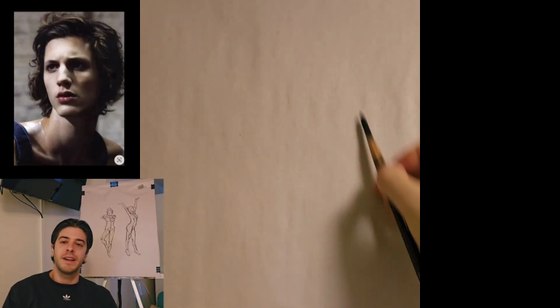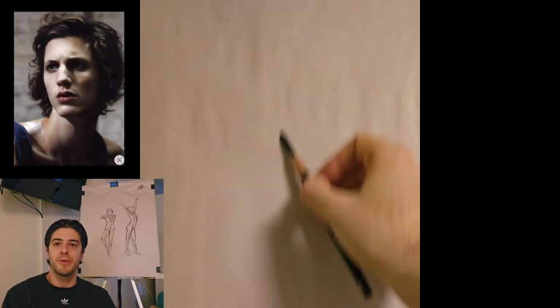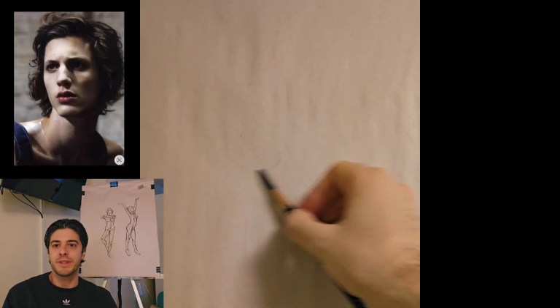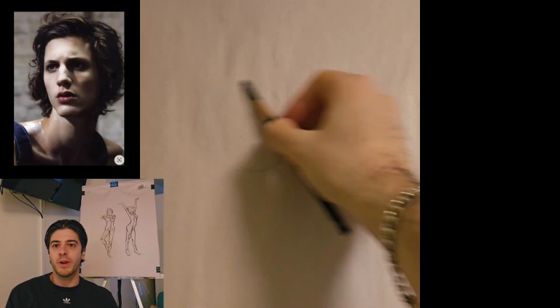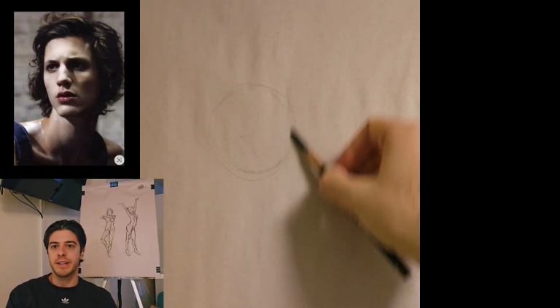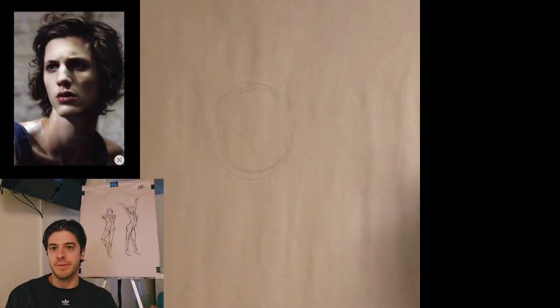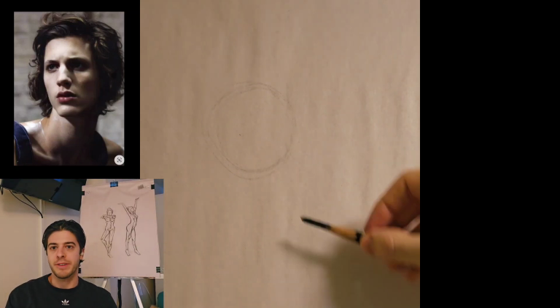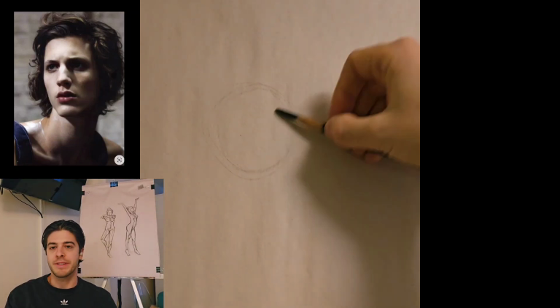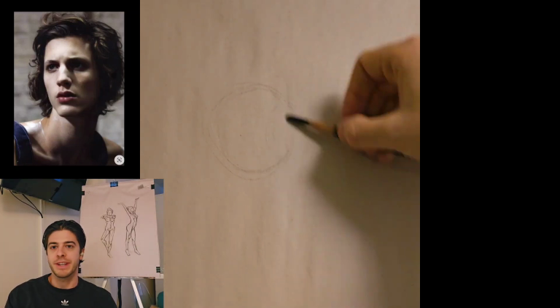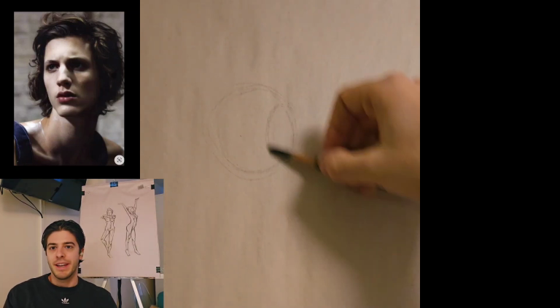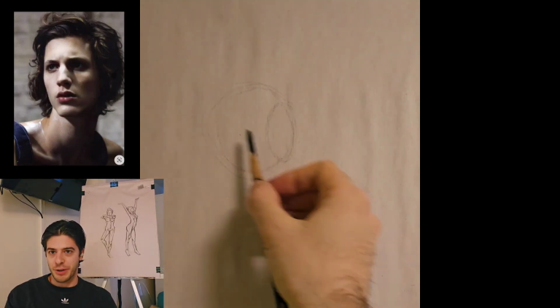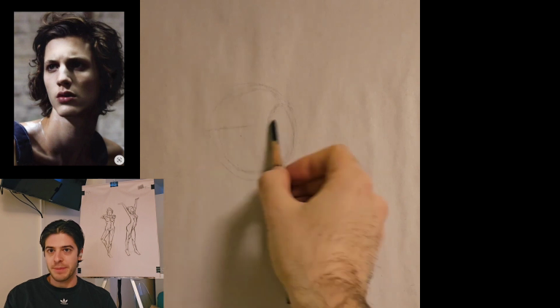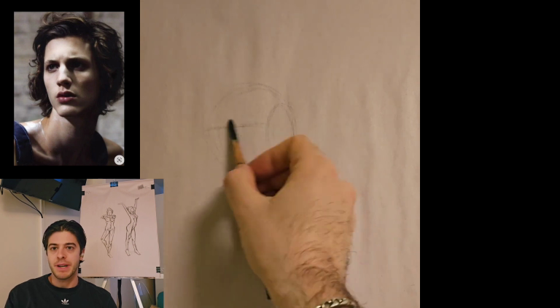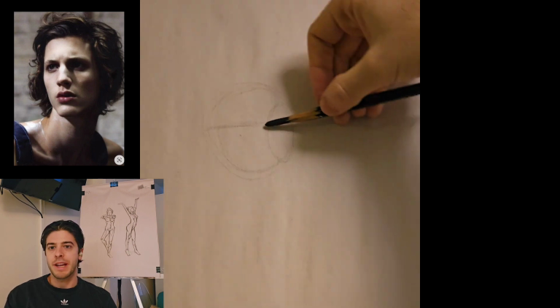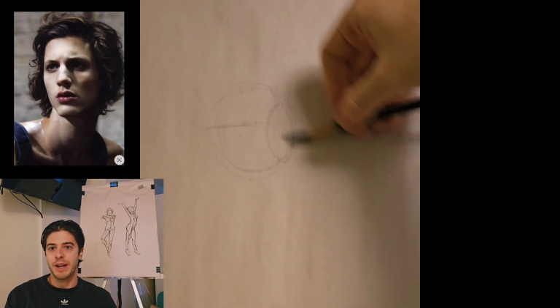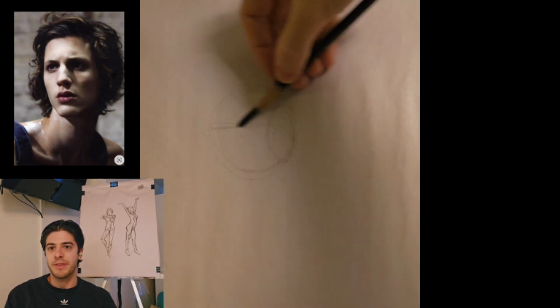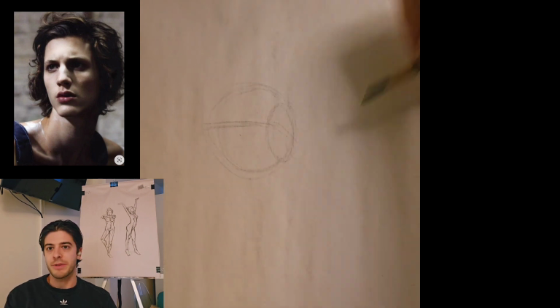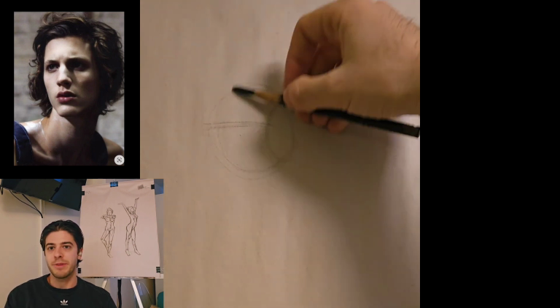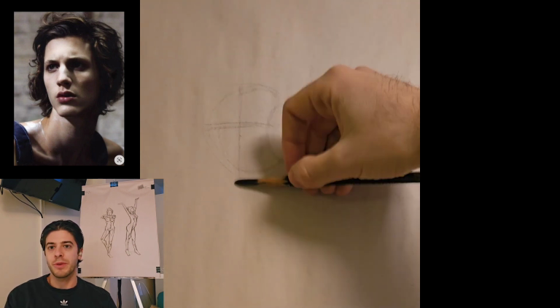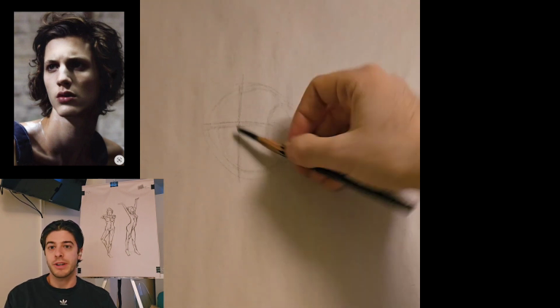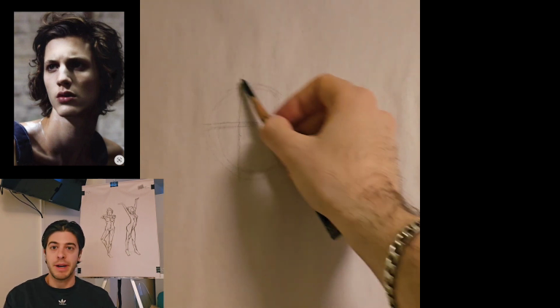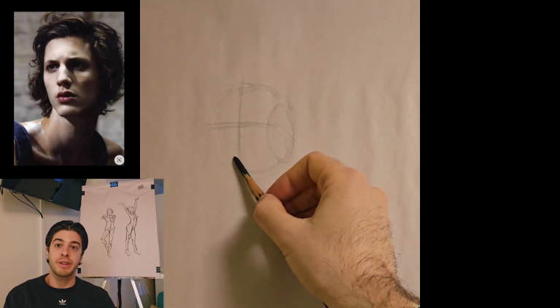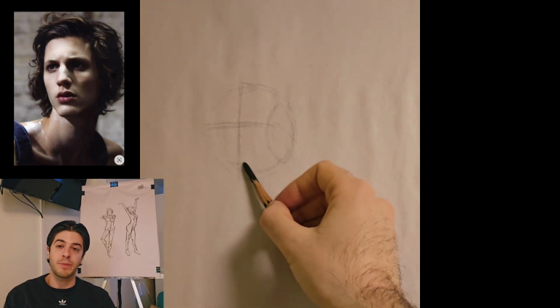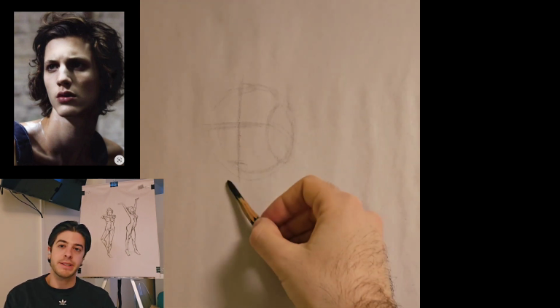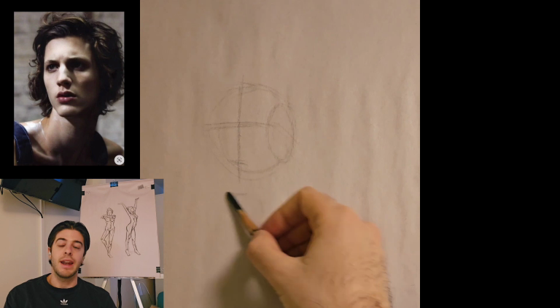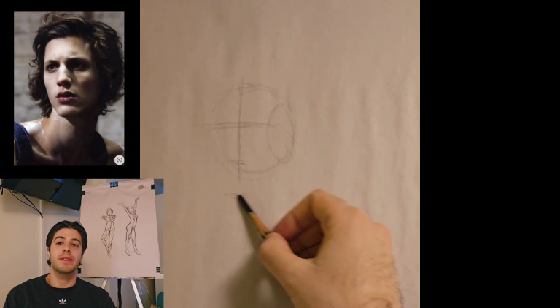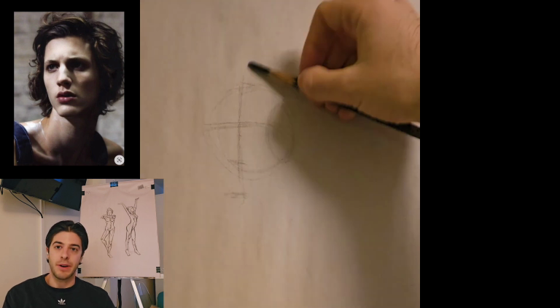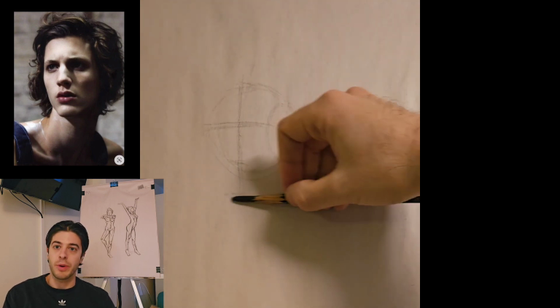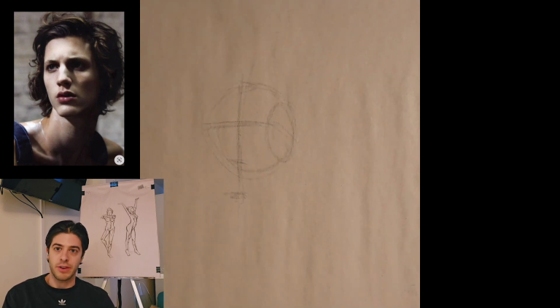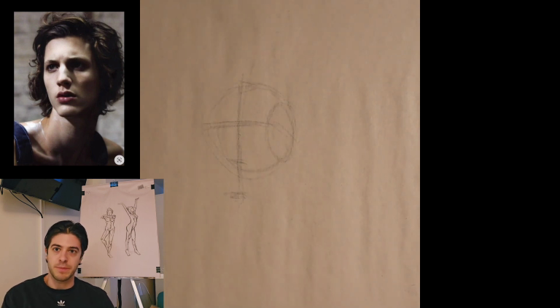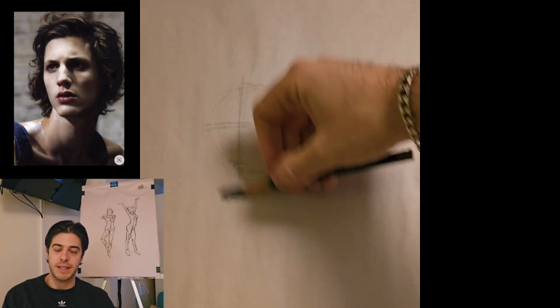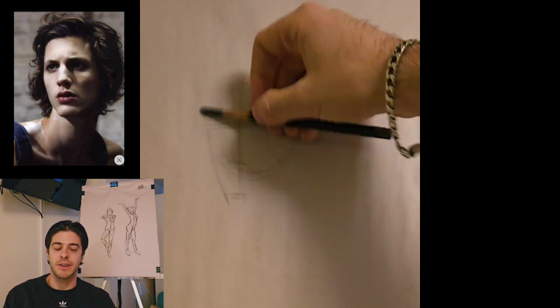Hello, welcome to day 118 of my art development series. If this is your first time here, my name is Angela Wren and this is a series where I document my everyday art practice and how I think about growing and practicing as an artist.